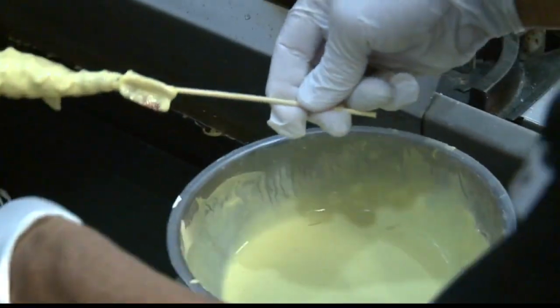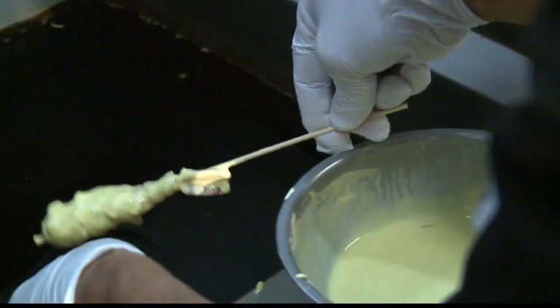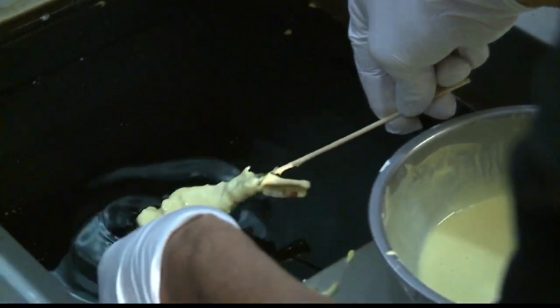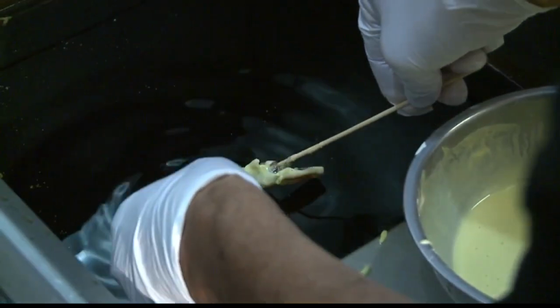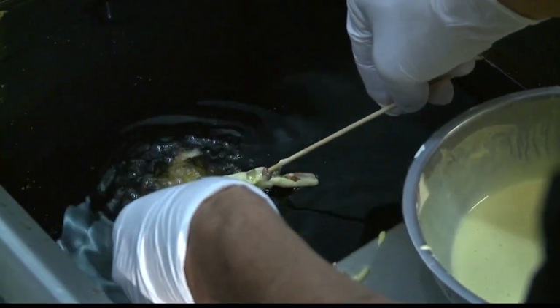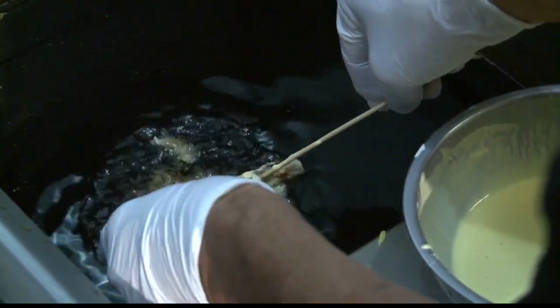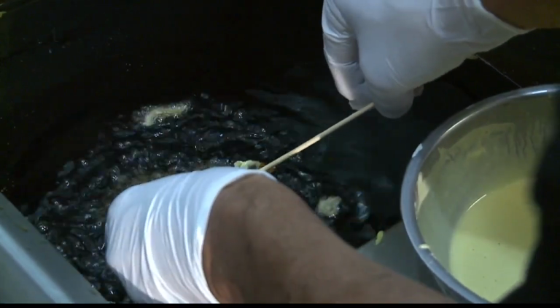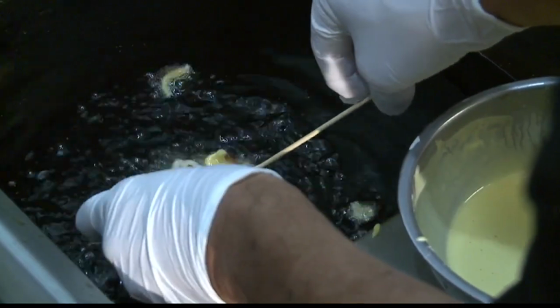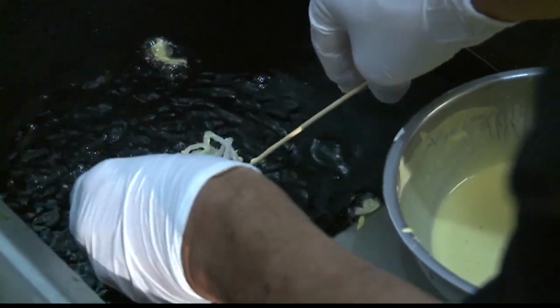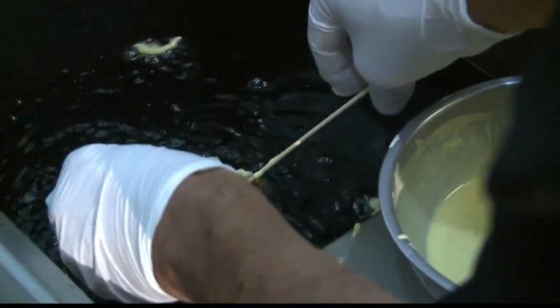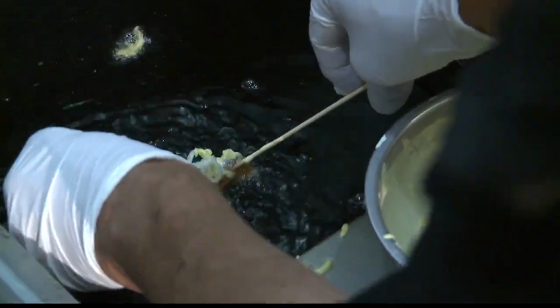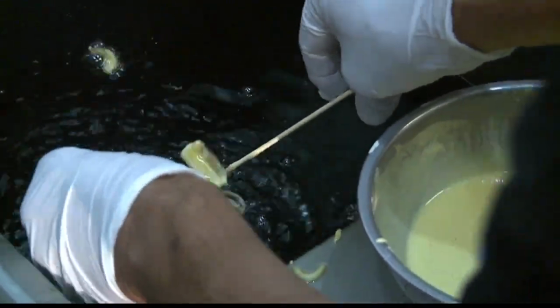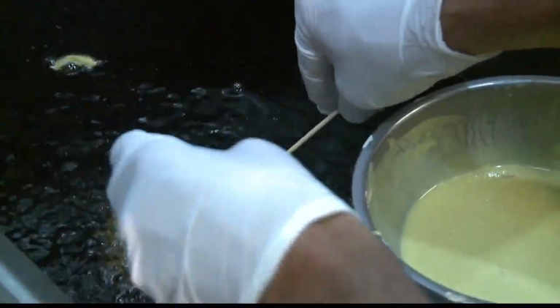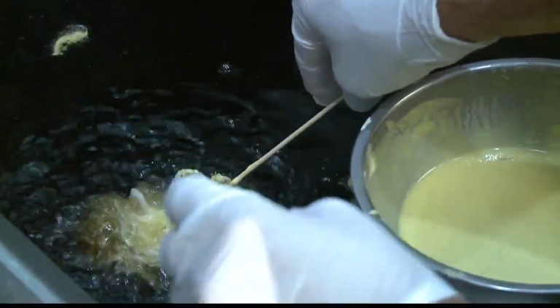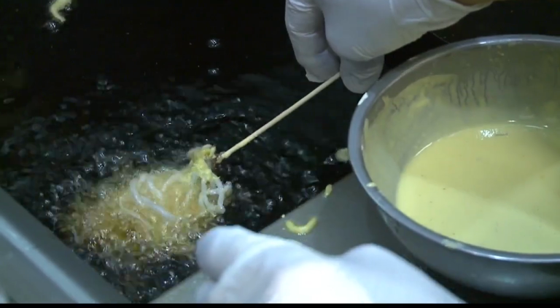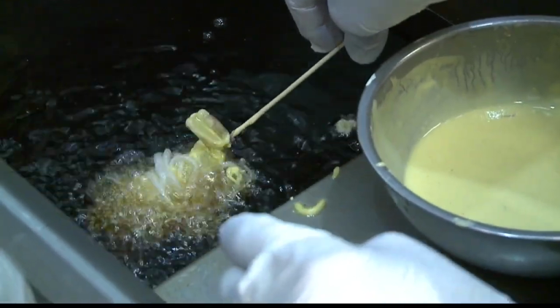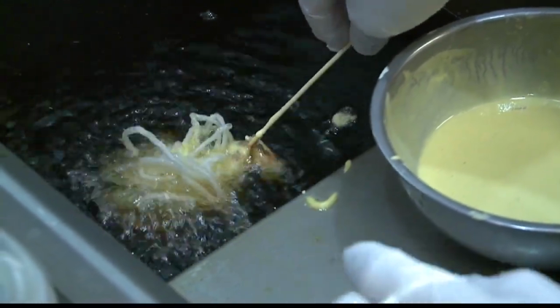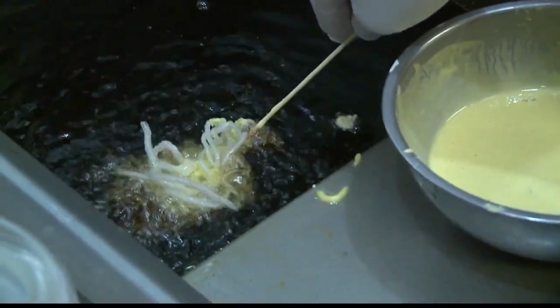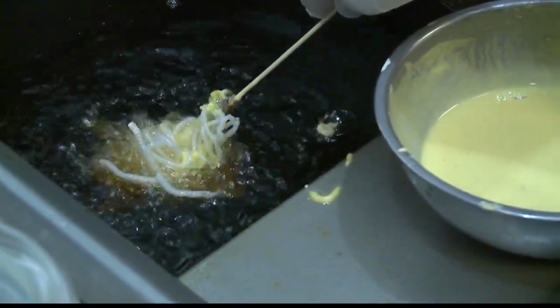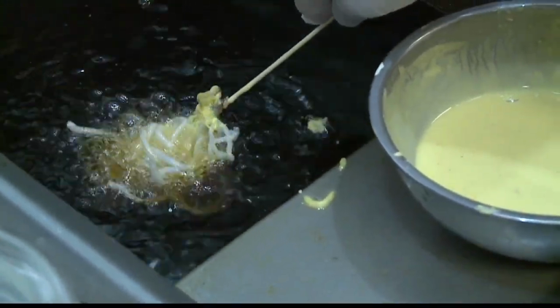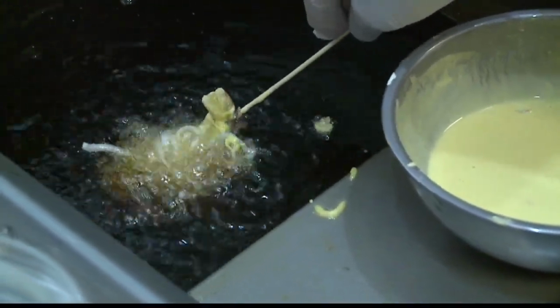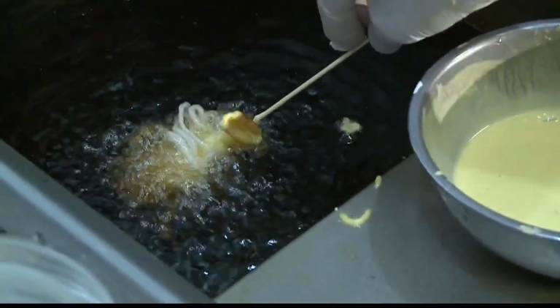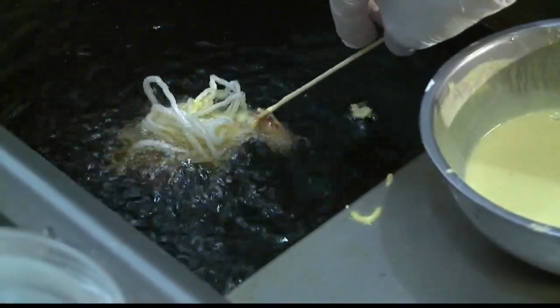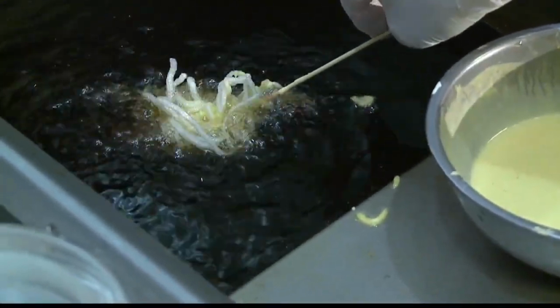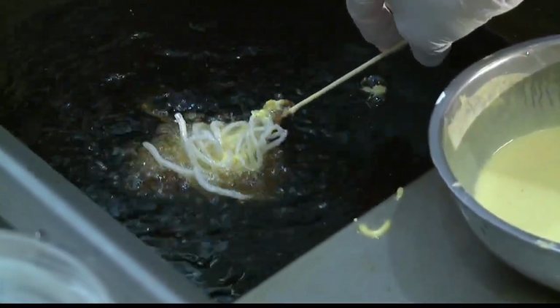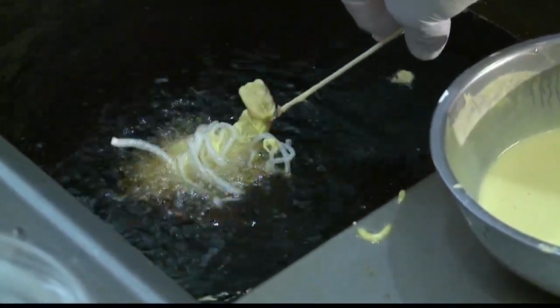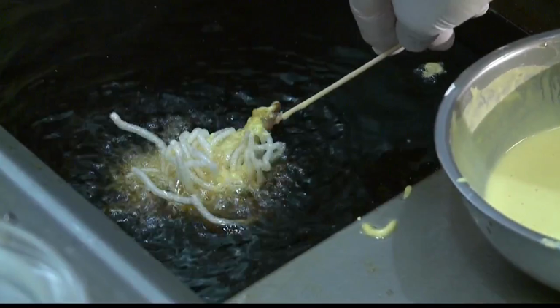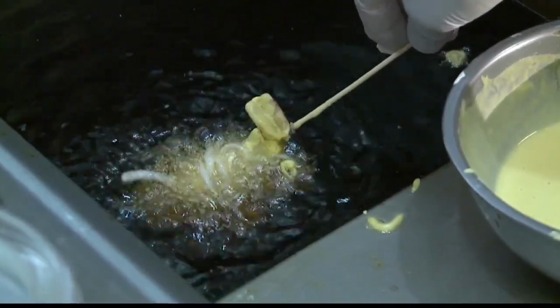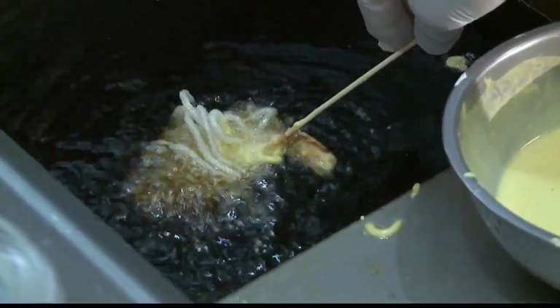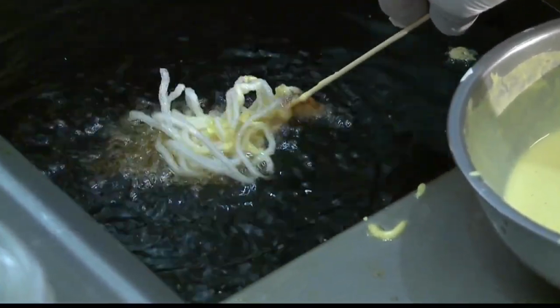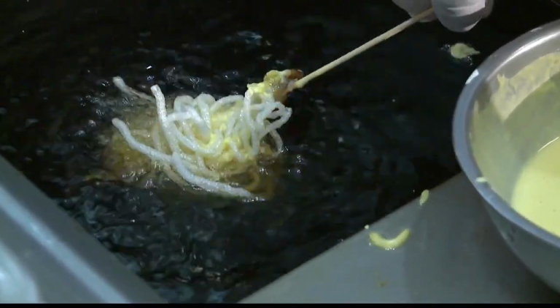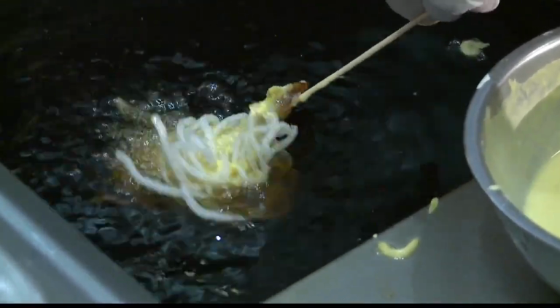Don't touch the shrimp, John. So it's batter first, and then the long rice, but you twirl it as it's going in, right? Right. Okay, we're going to finish up the shrimp, get it all fried up, and when we come back, what are we doing?